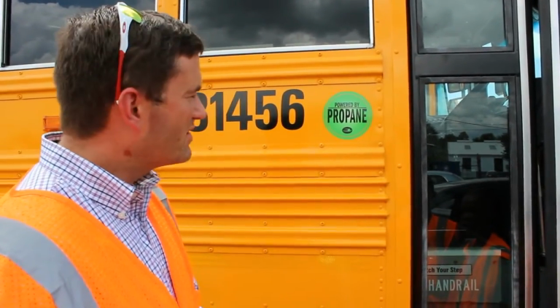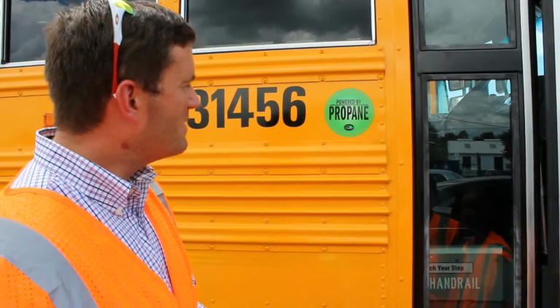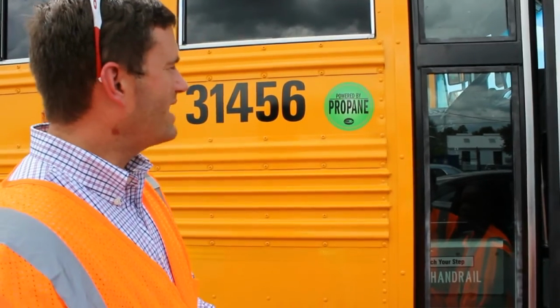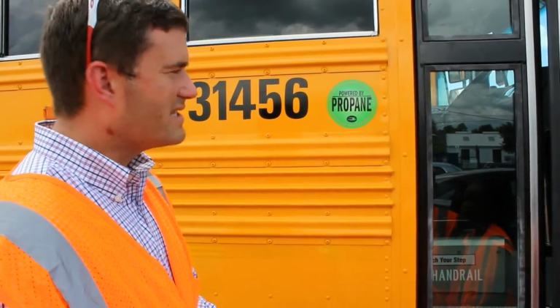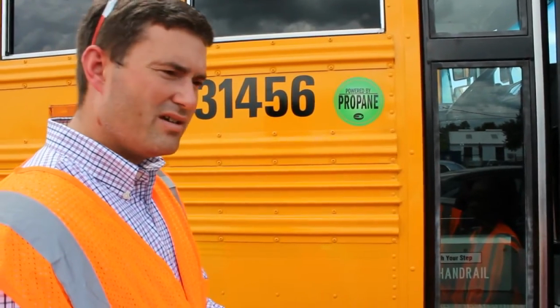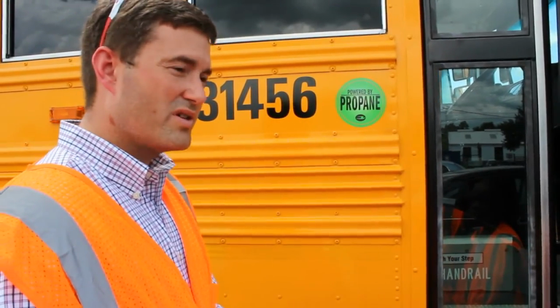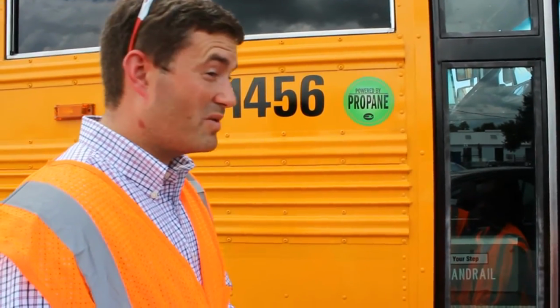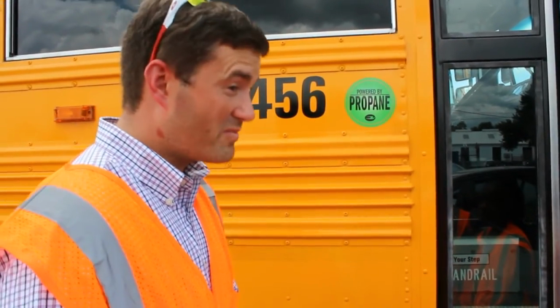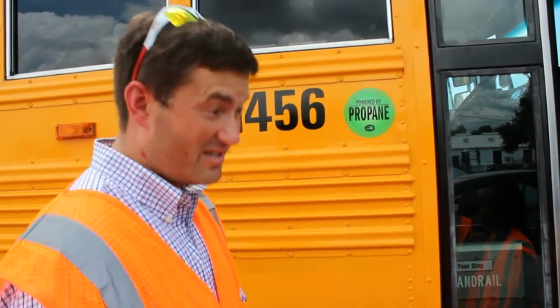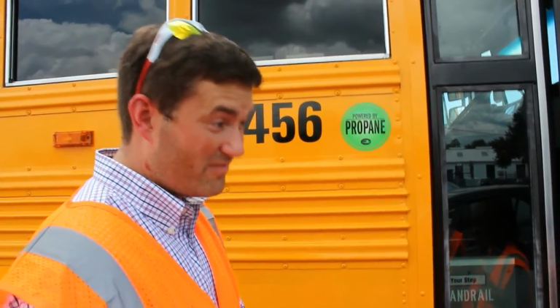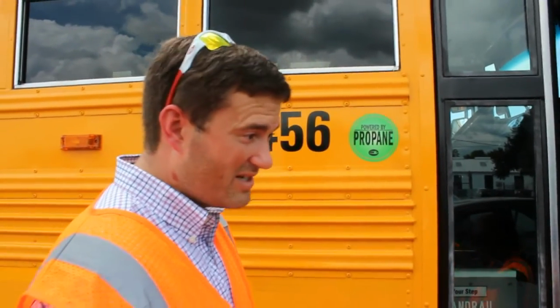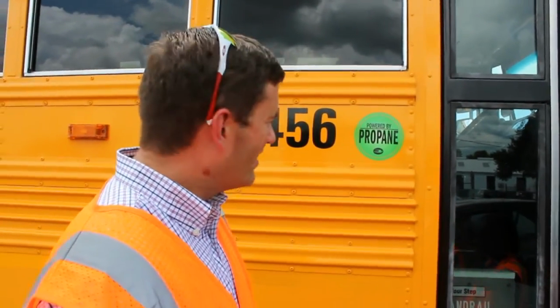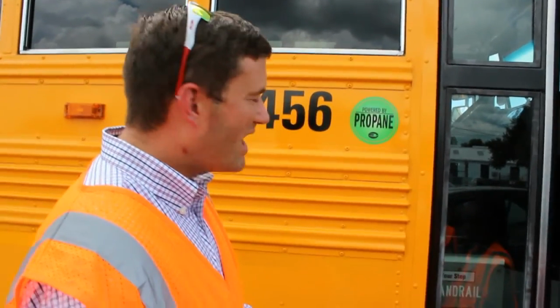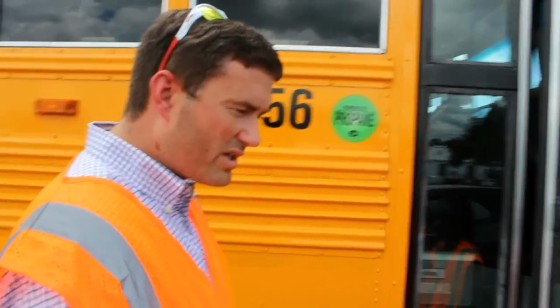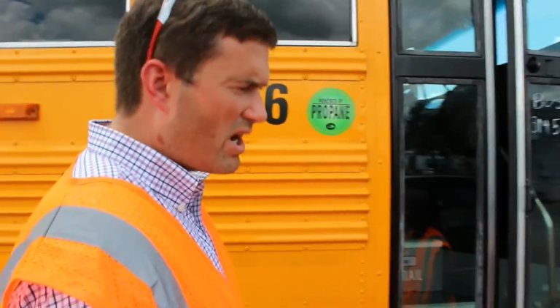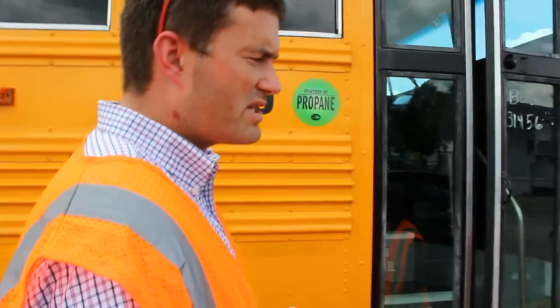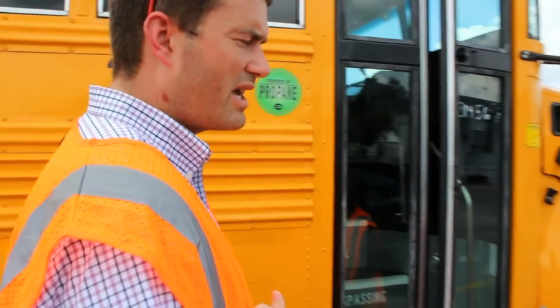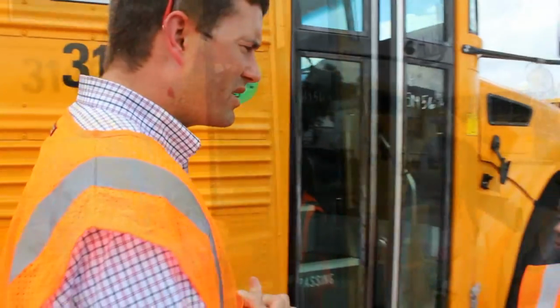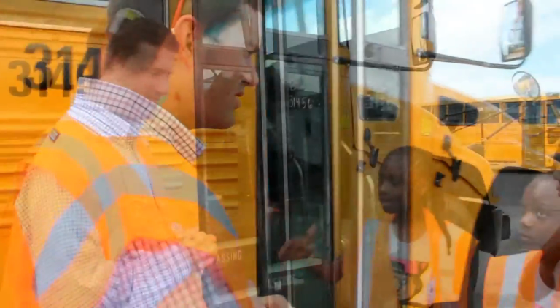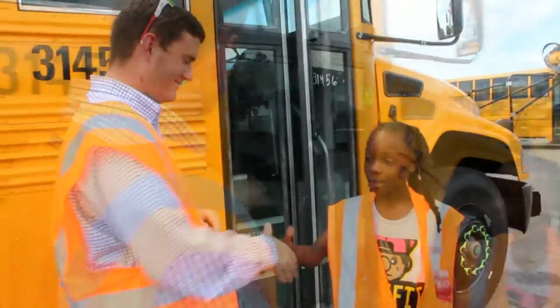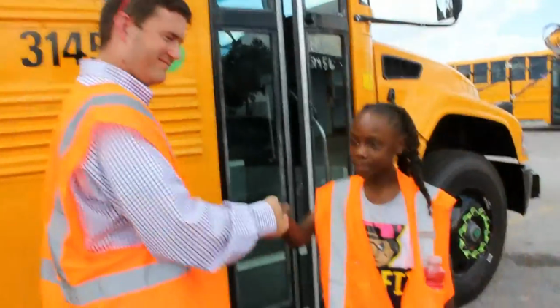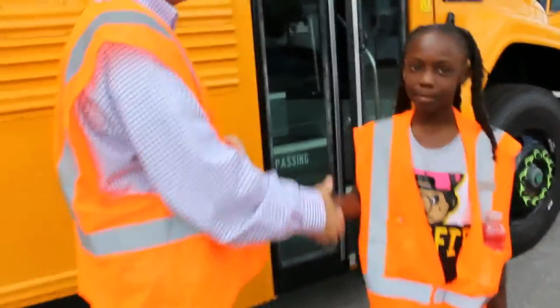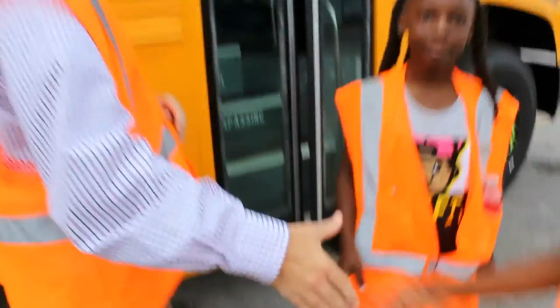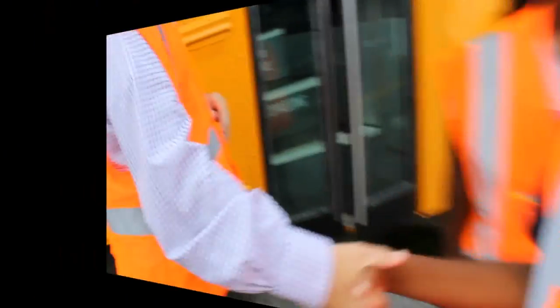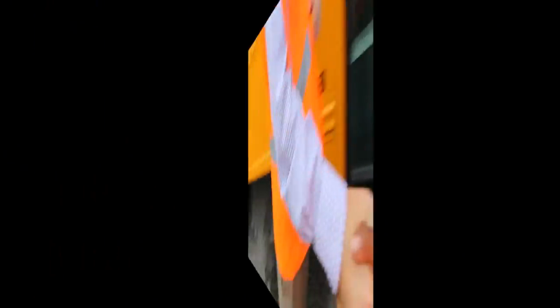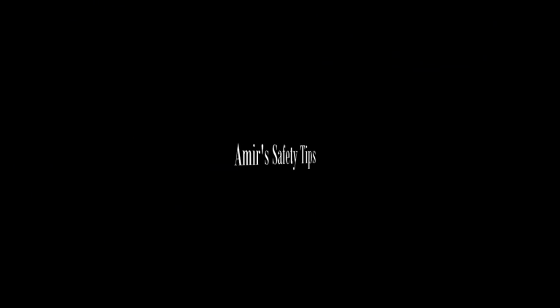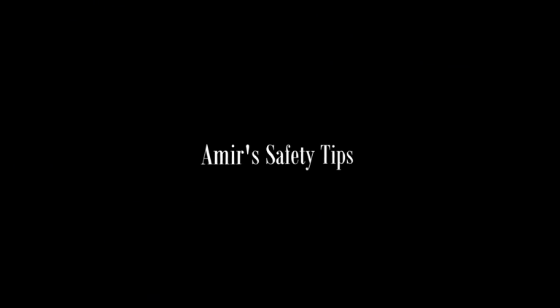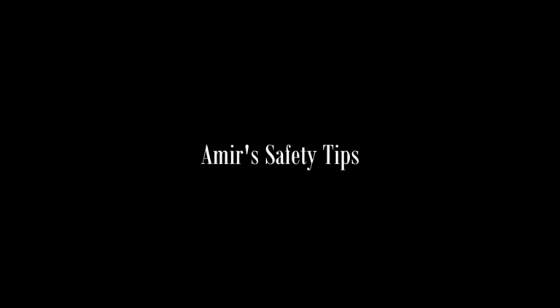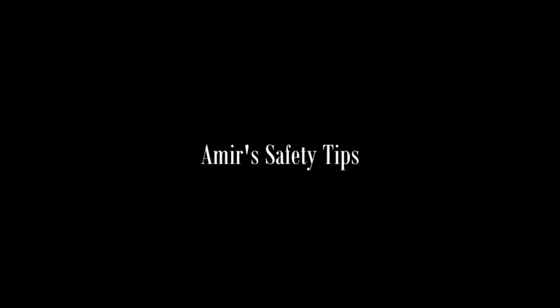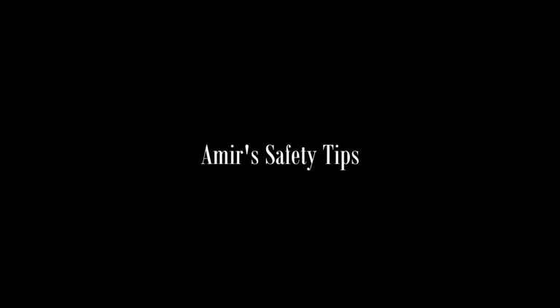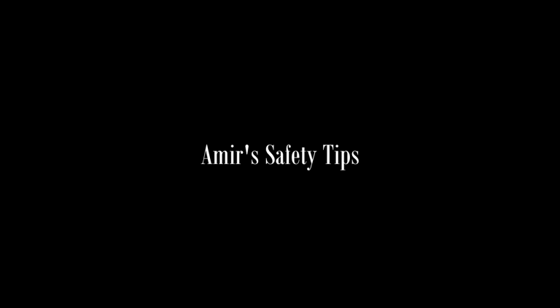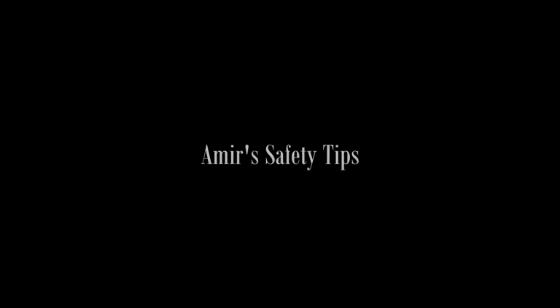This bus has AC, which is going to be welcomed because it's hot. So we've got 14 brand new buses with AC.